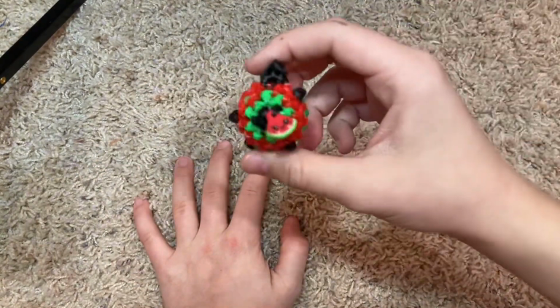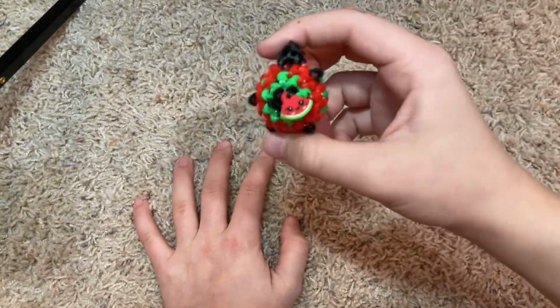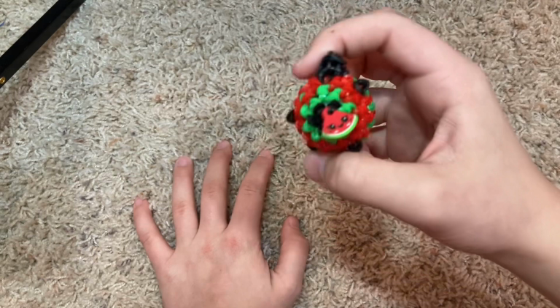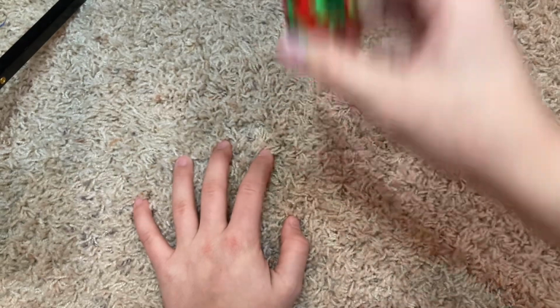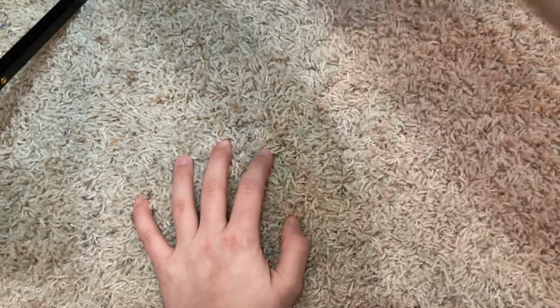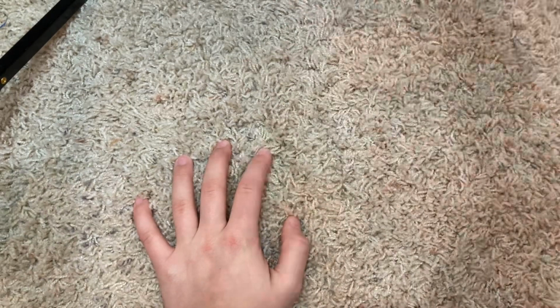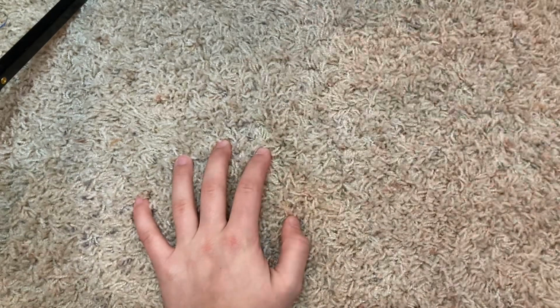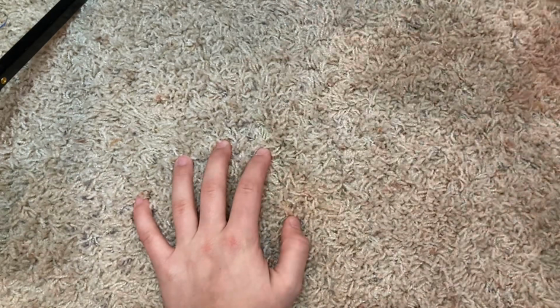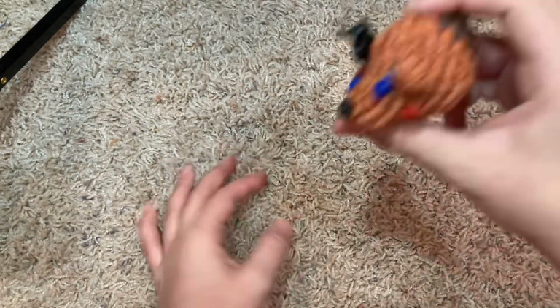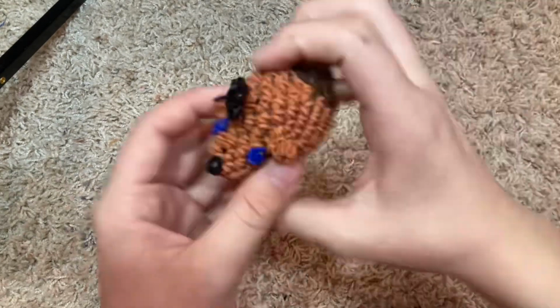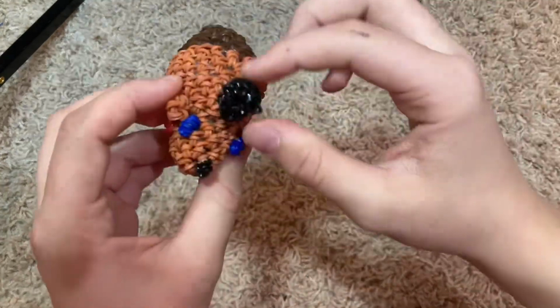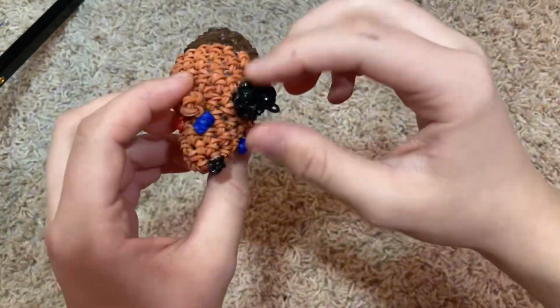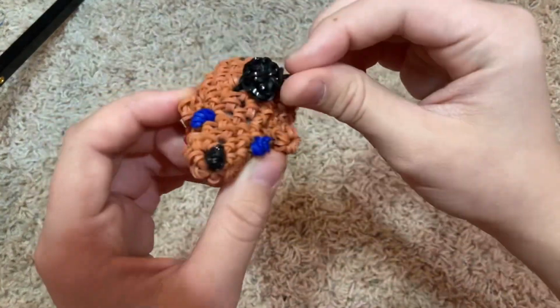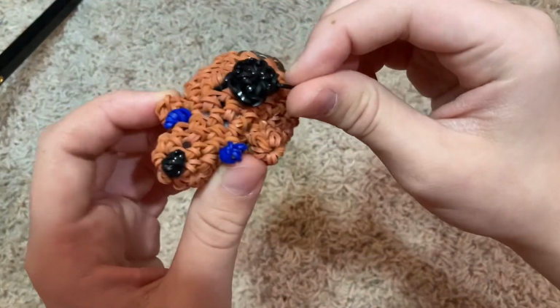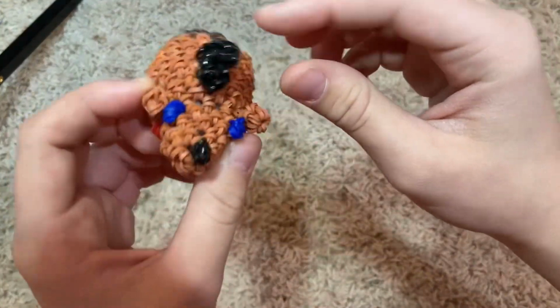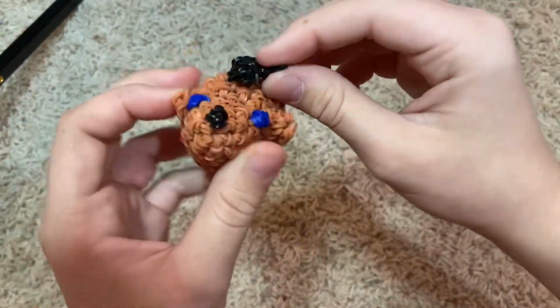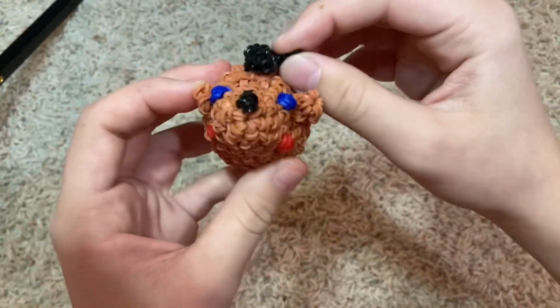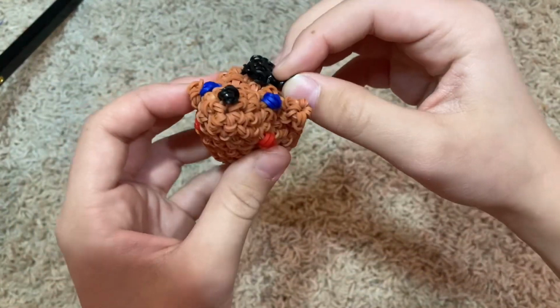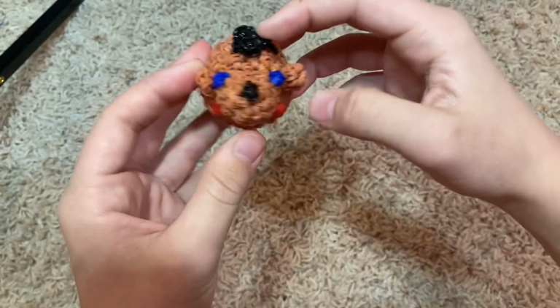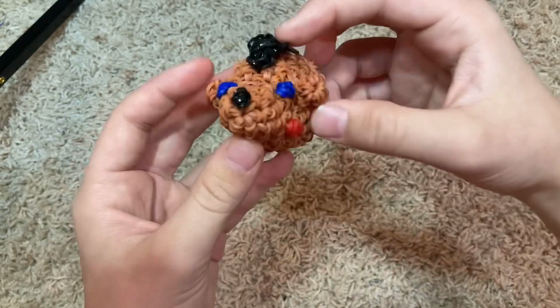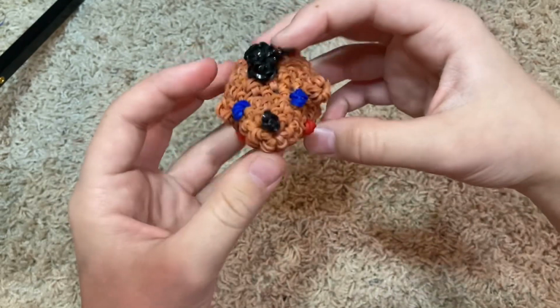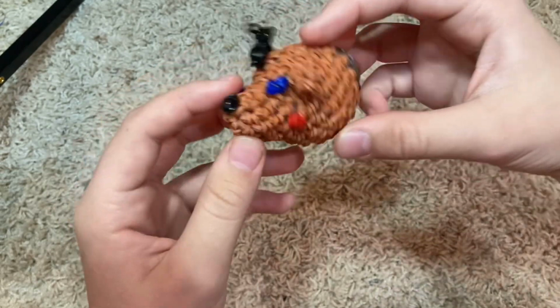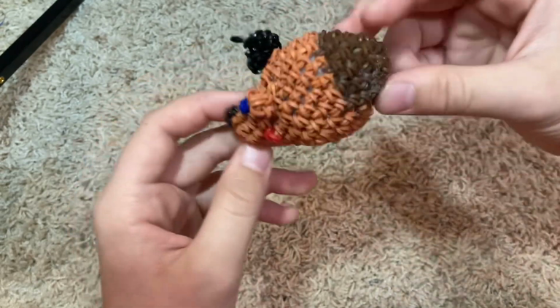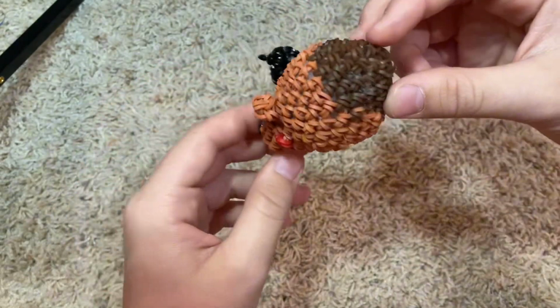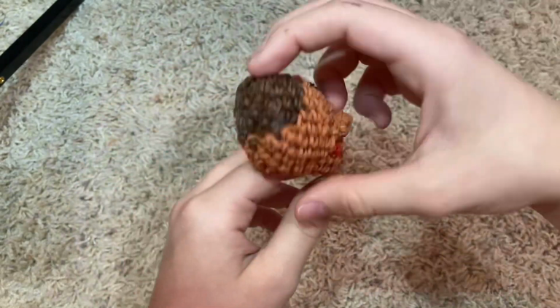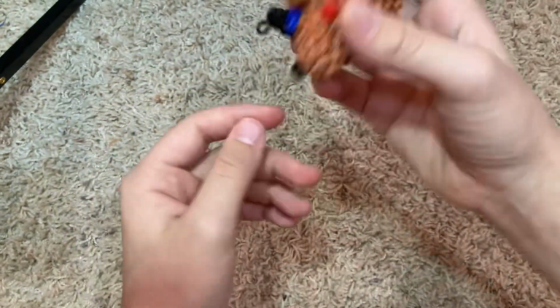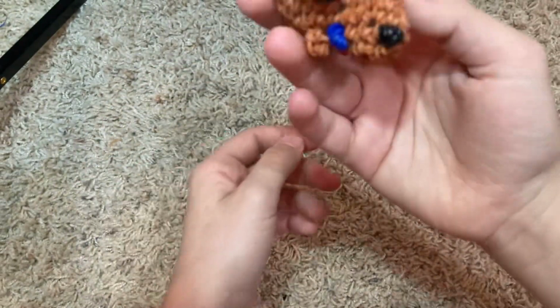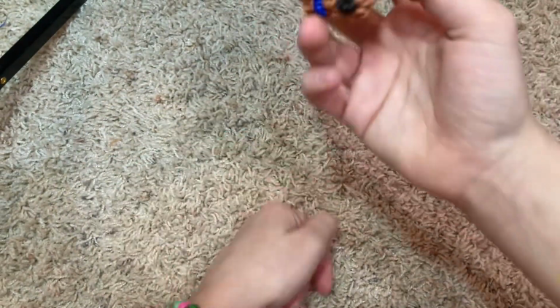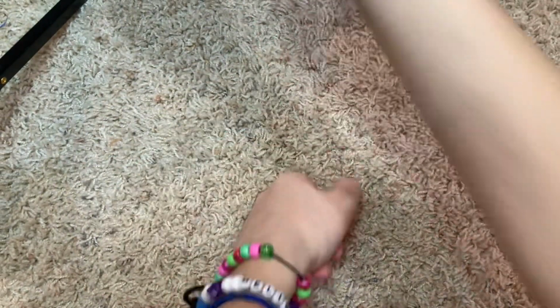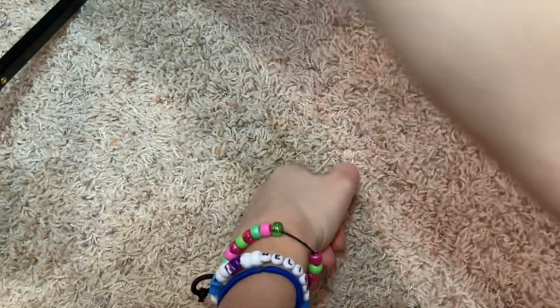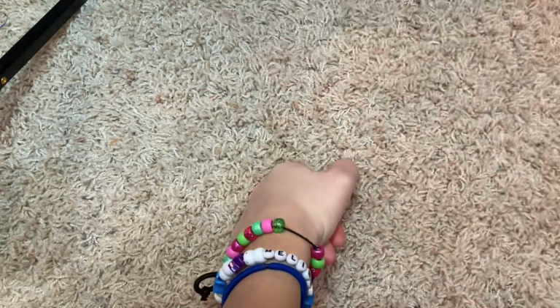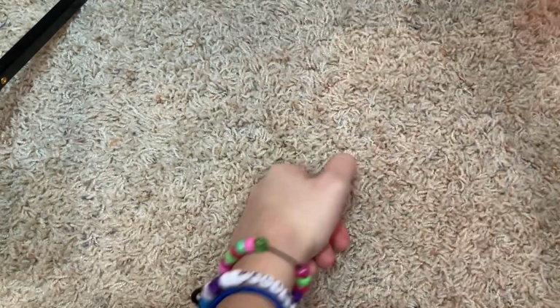Watermelon ornament. I don't know what I was doing here, but it's Toy Freddy.